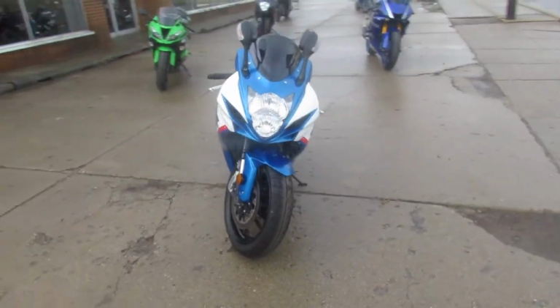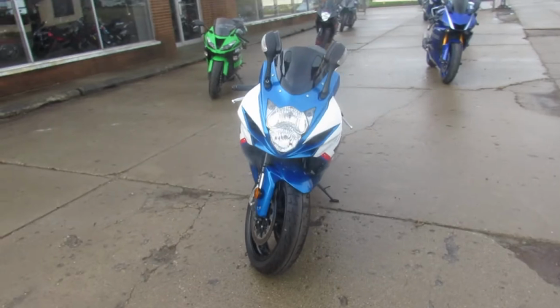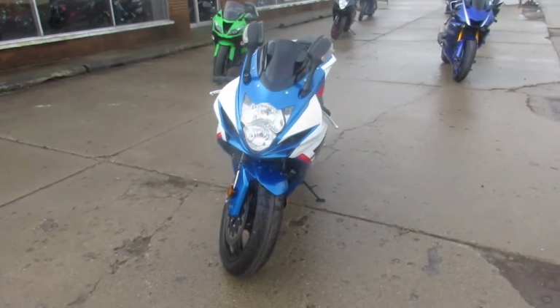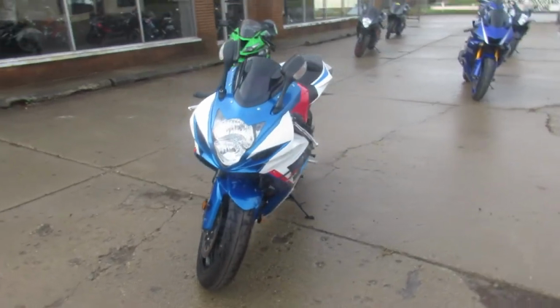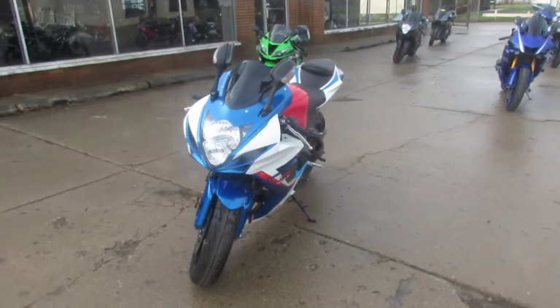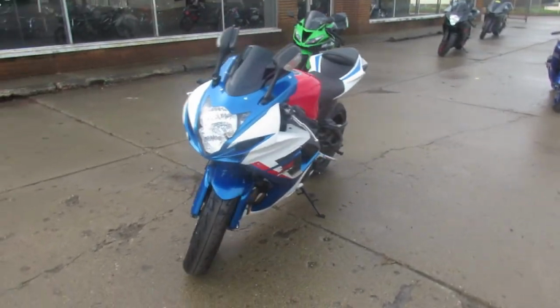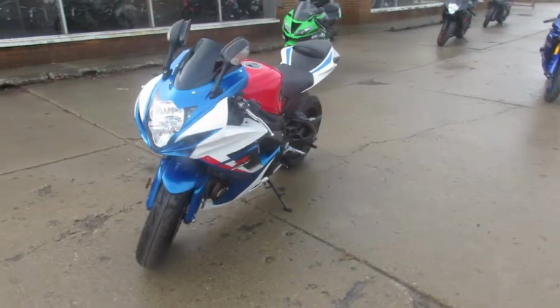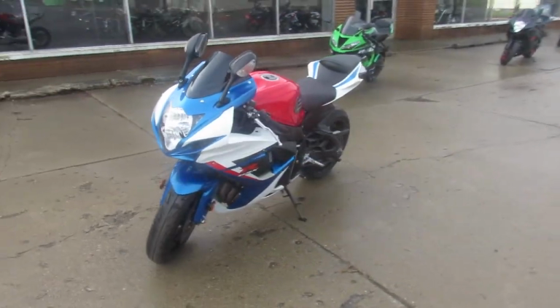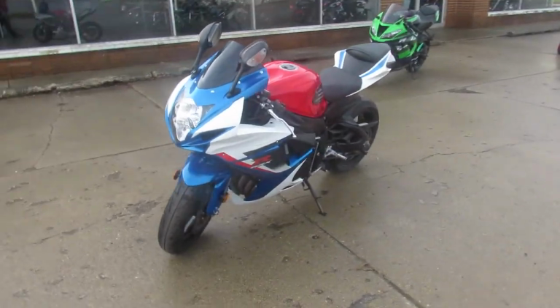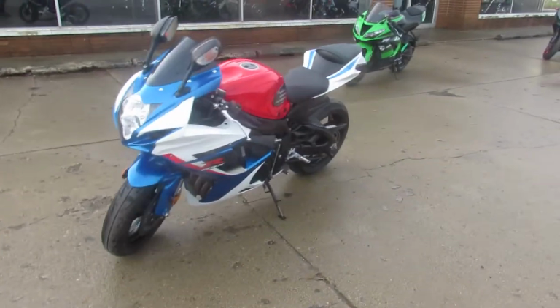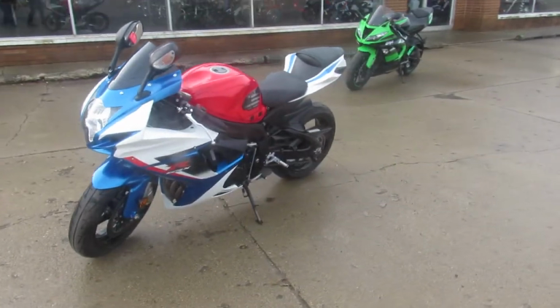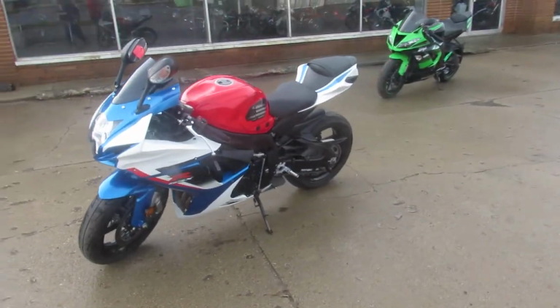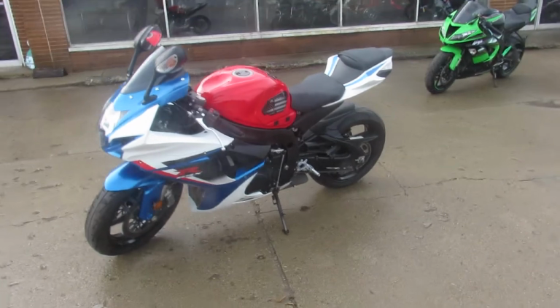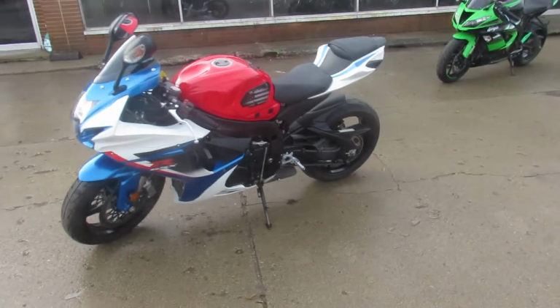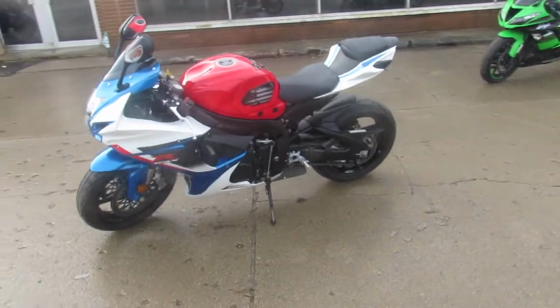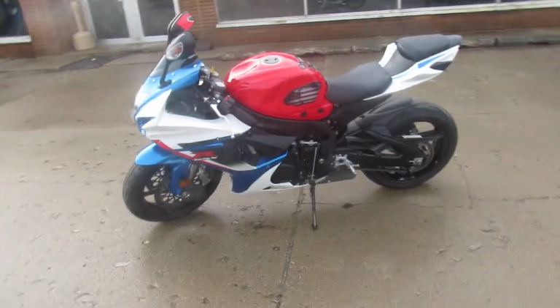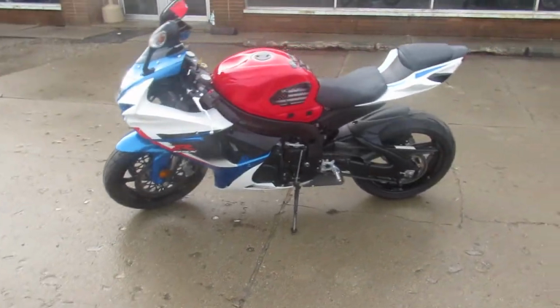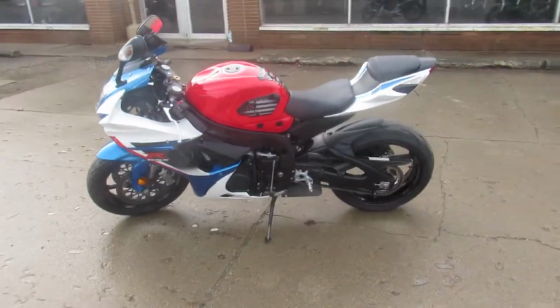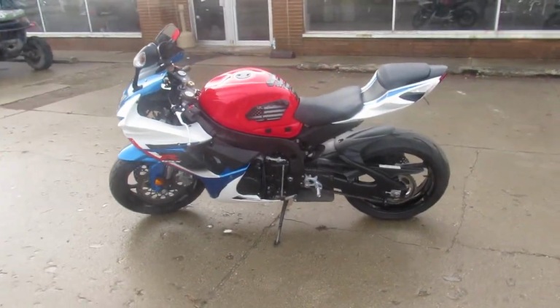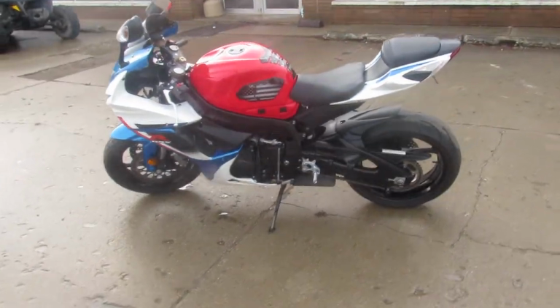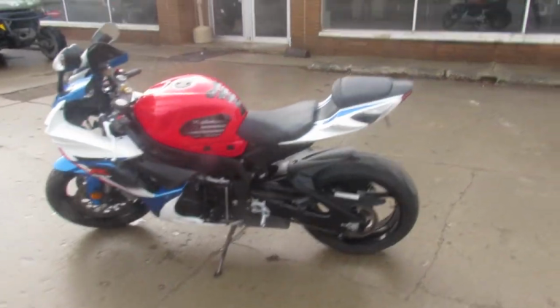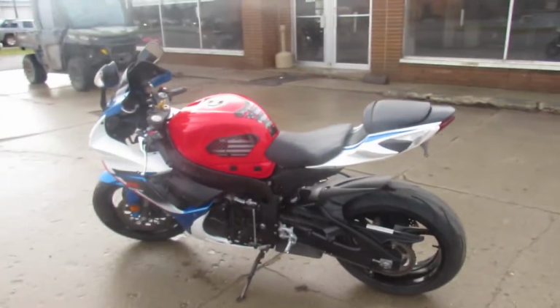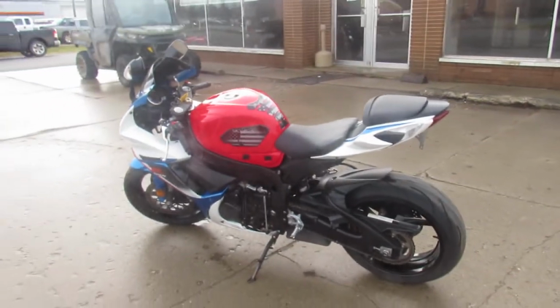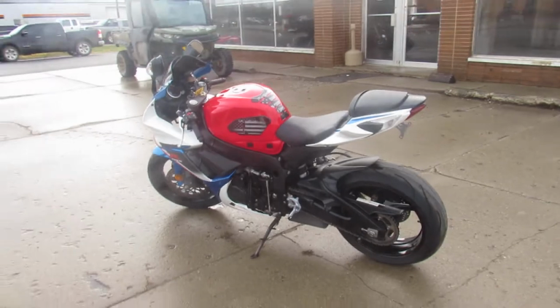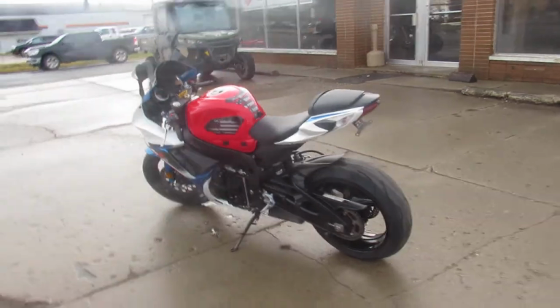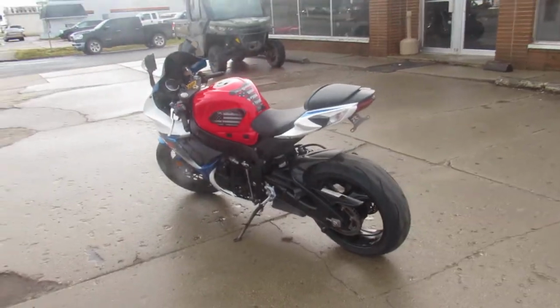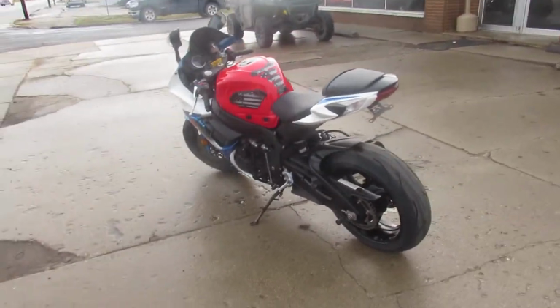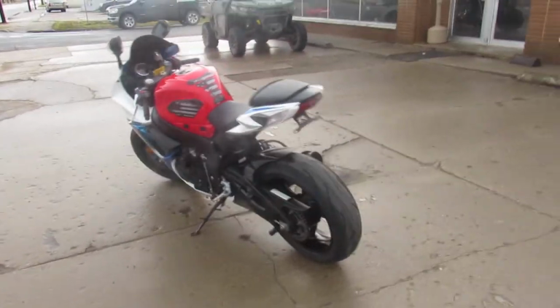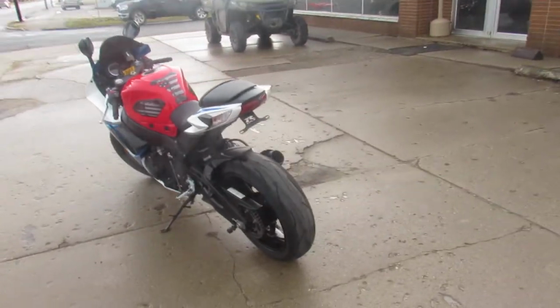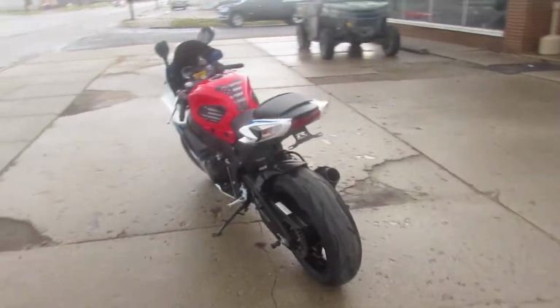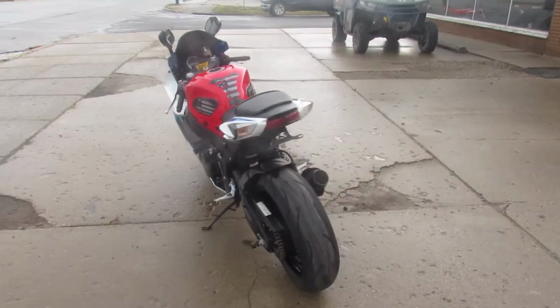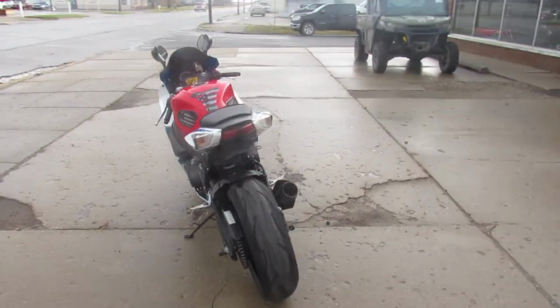This one's a 2013 GSXR 600 for sale. Only 13,102 miles. Sharp bike, low miles. Comes with an M4 exhaust. Just serviced at a factory-authorized Suzuki dealership. All the fluids have been changed. This one is ready to go home.